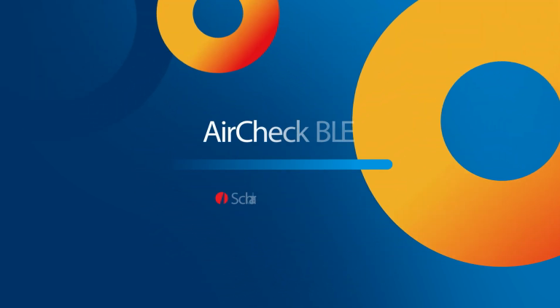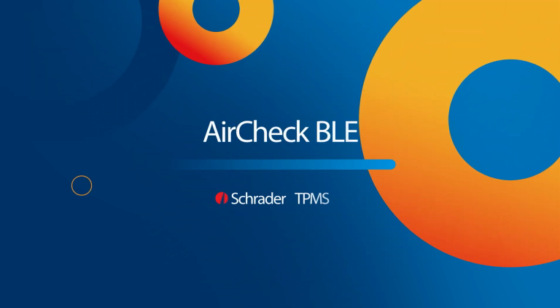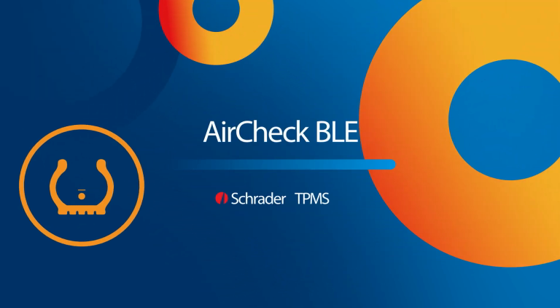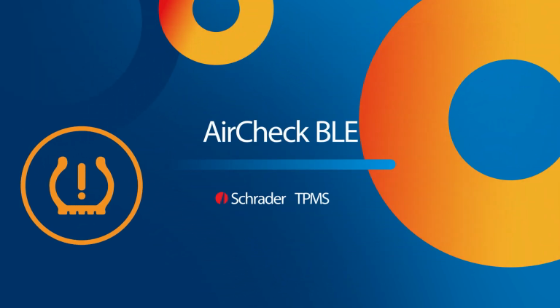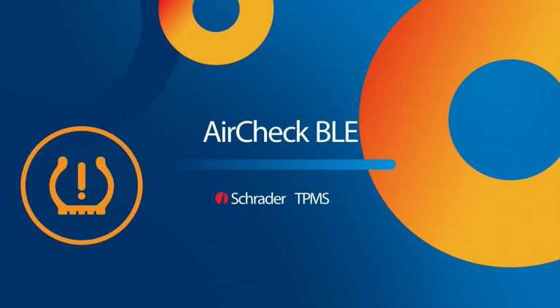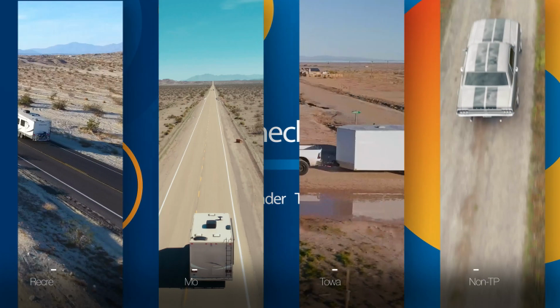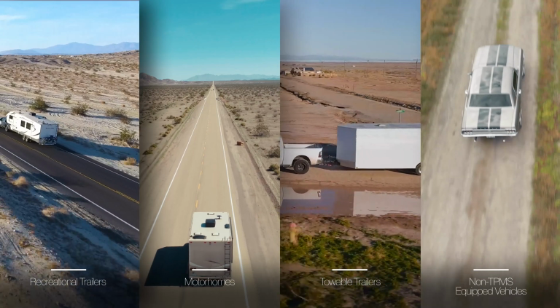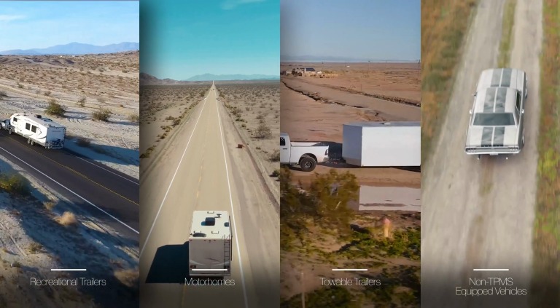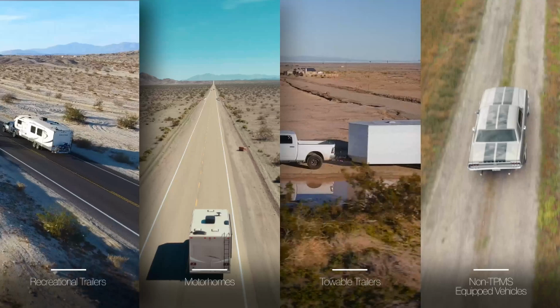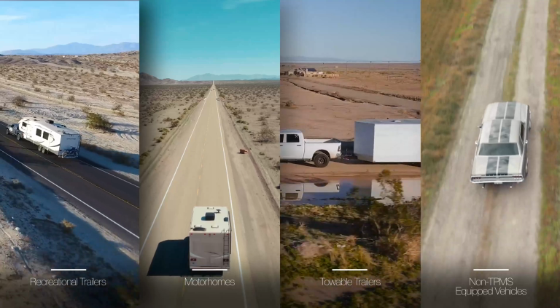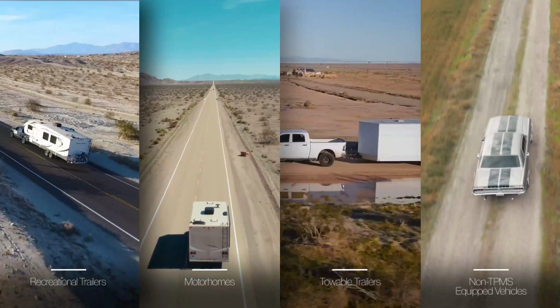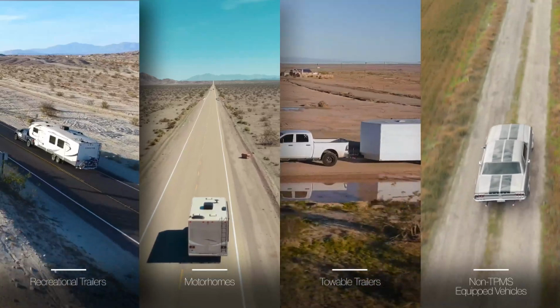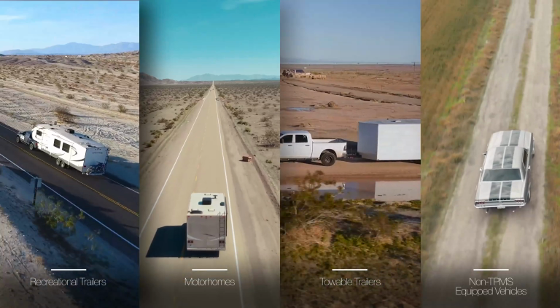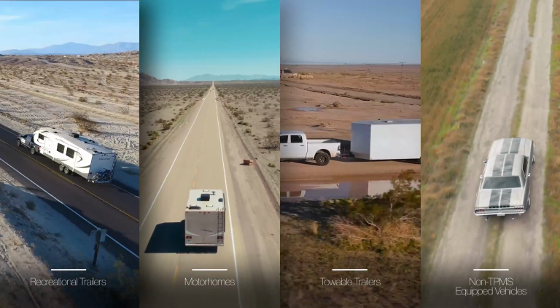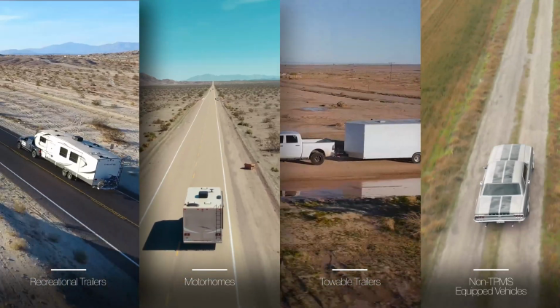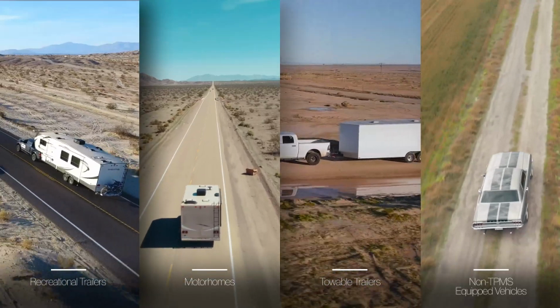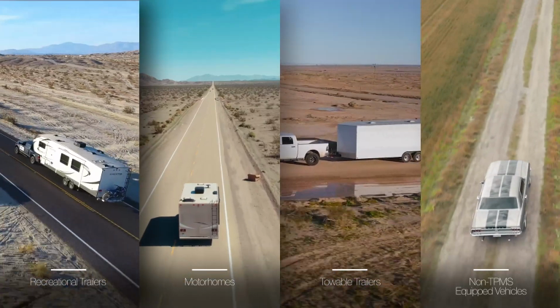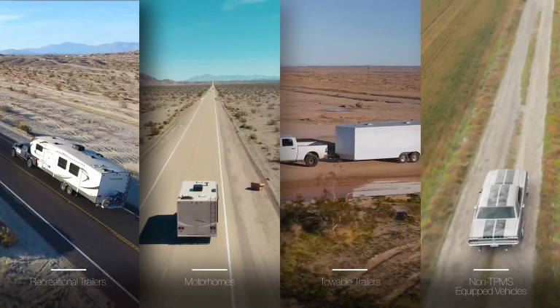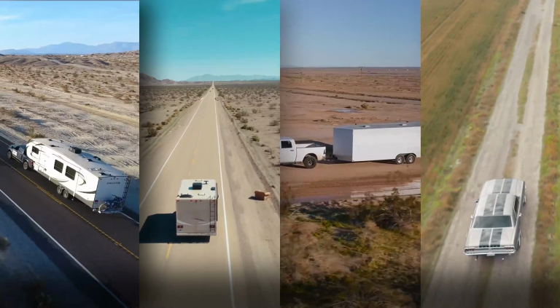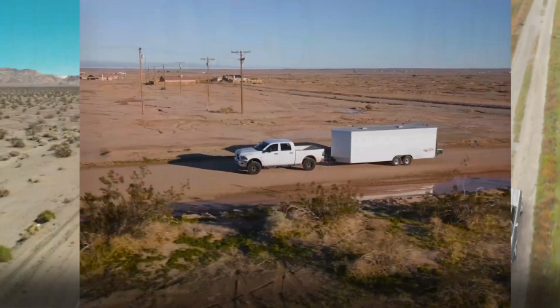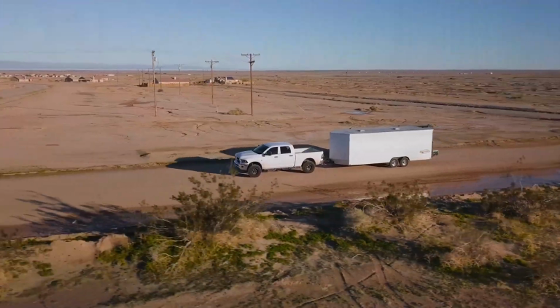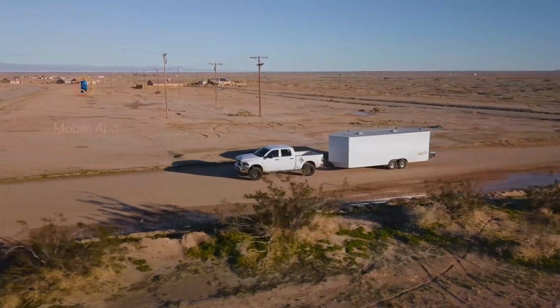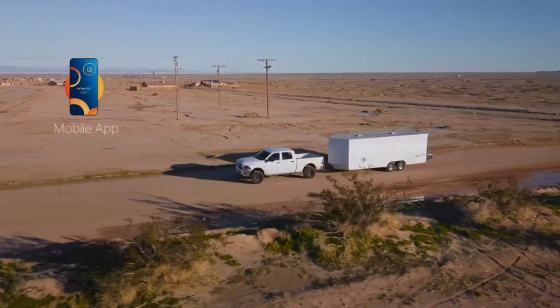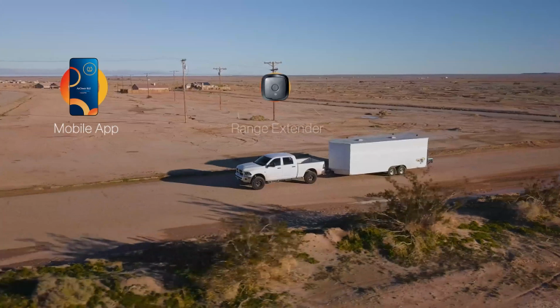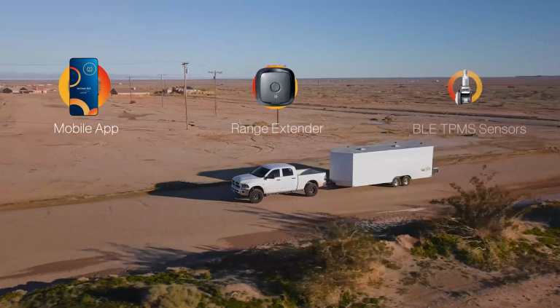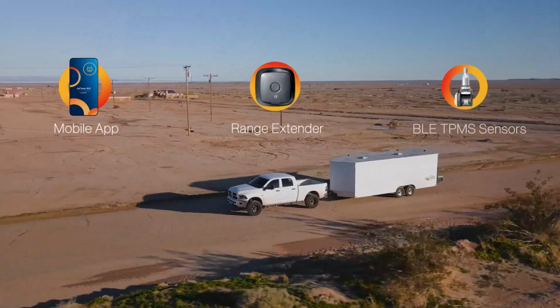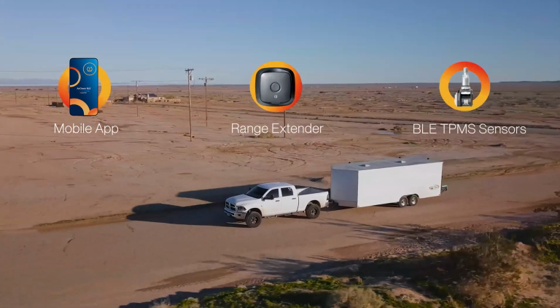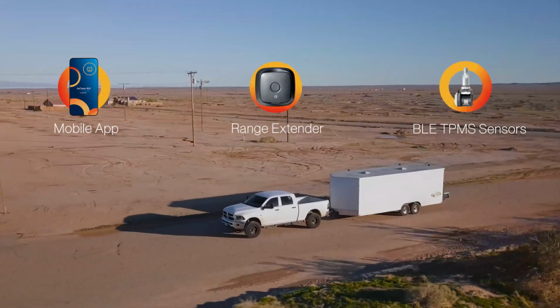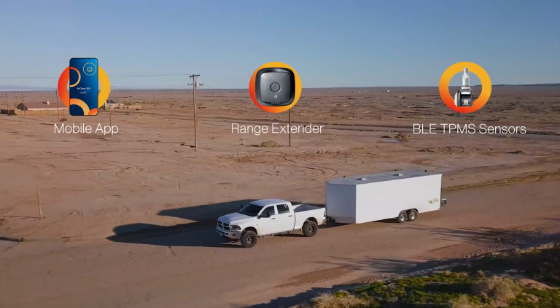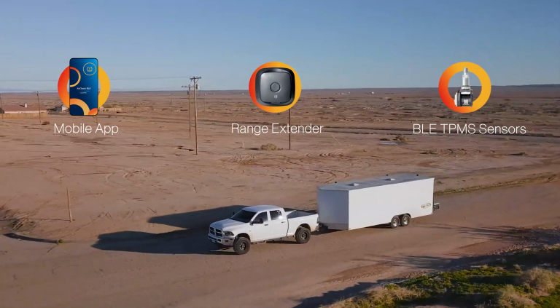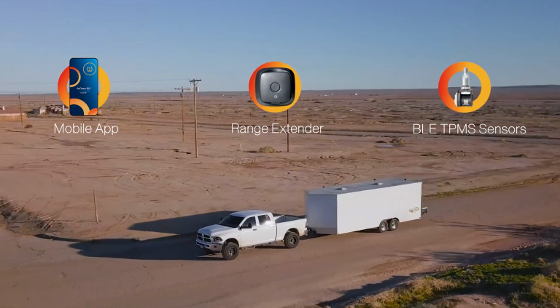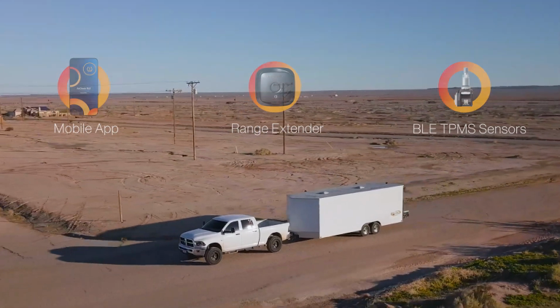Do you have a towable or recreational trailer, motorhome, or passenger car without TPMS? Discover AirCheck BLE, the ultimate tire pressure monitoring solution from Schrader.